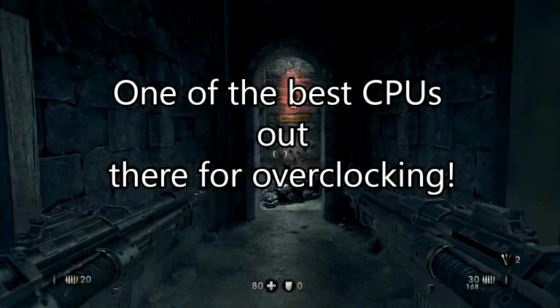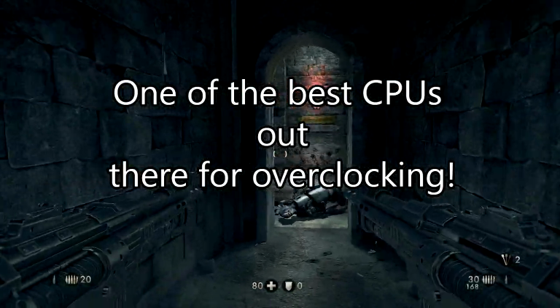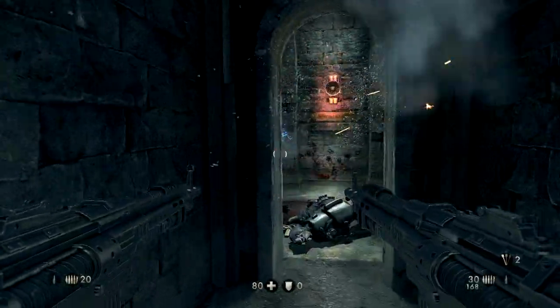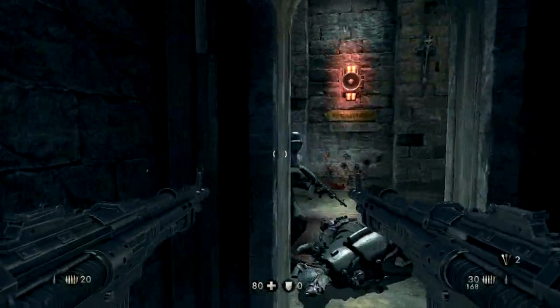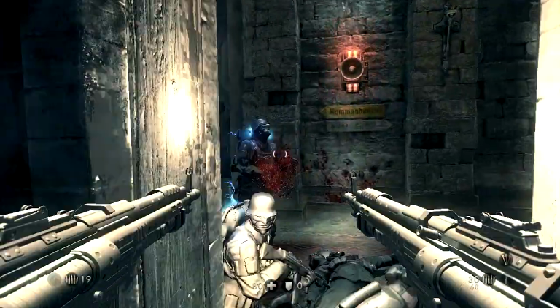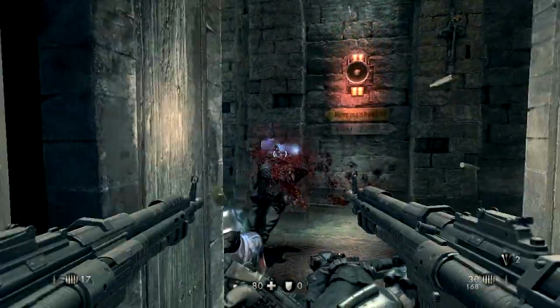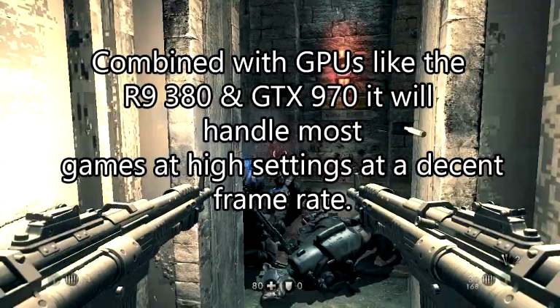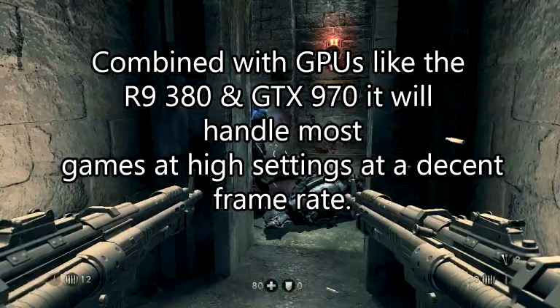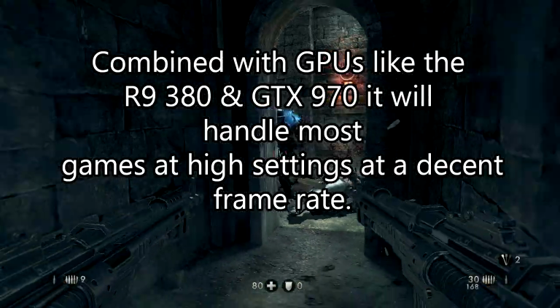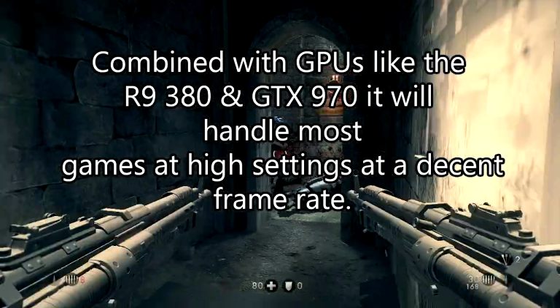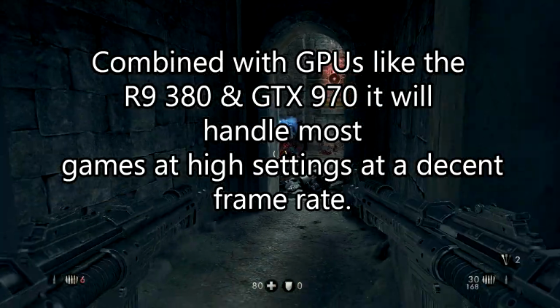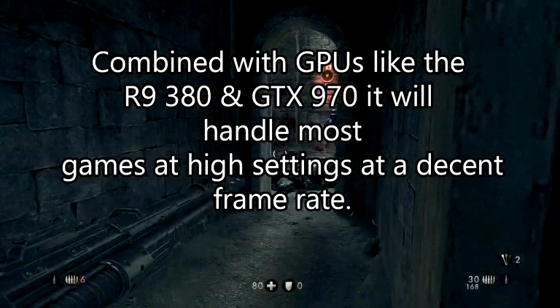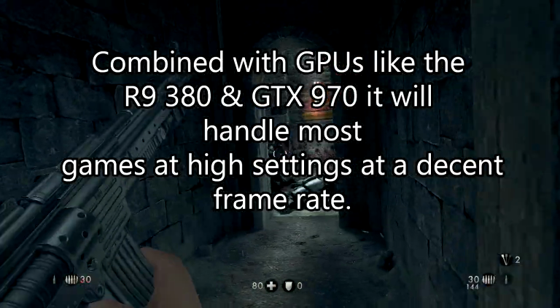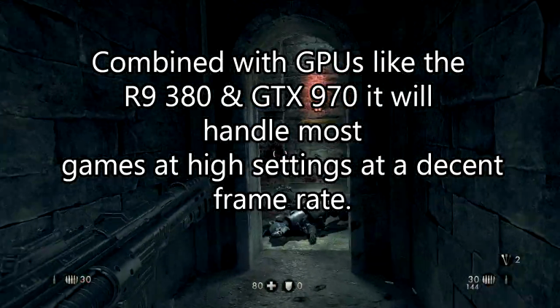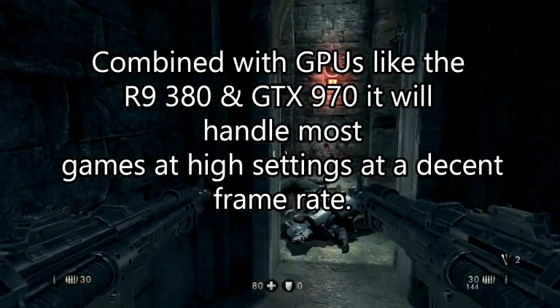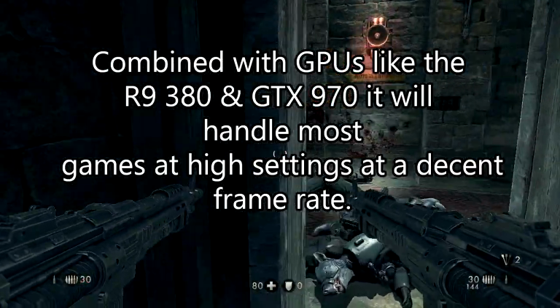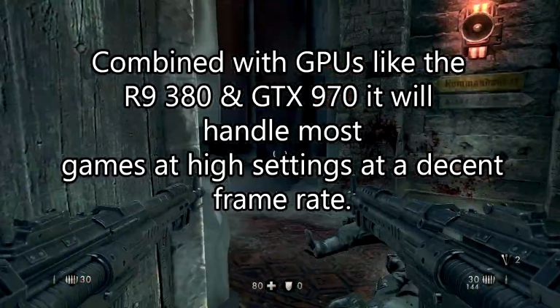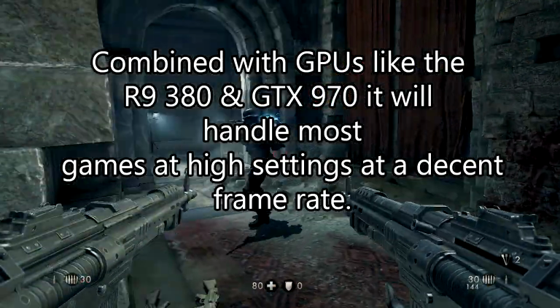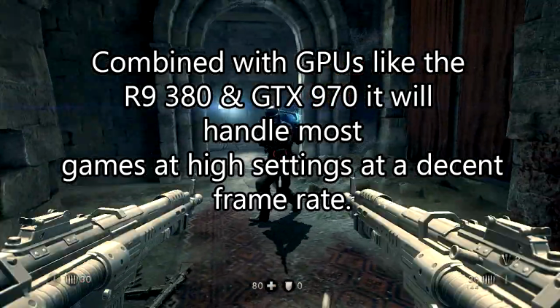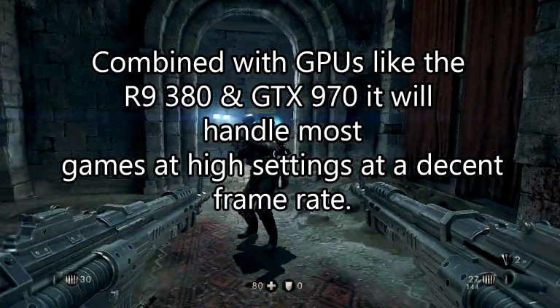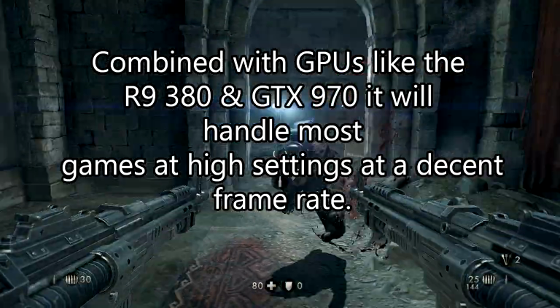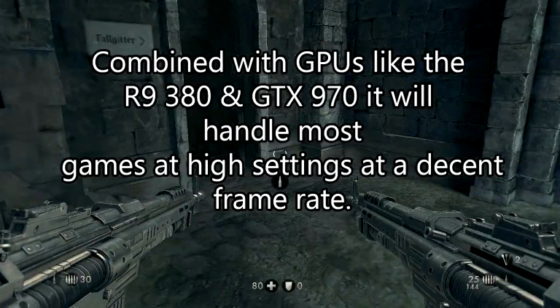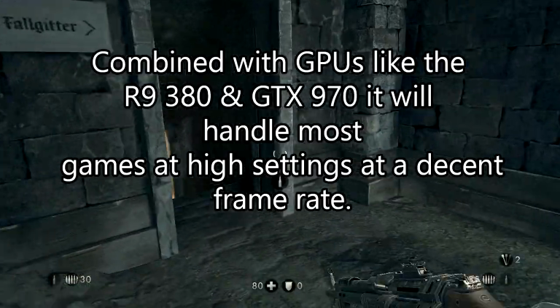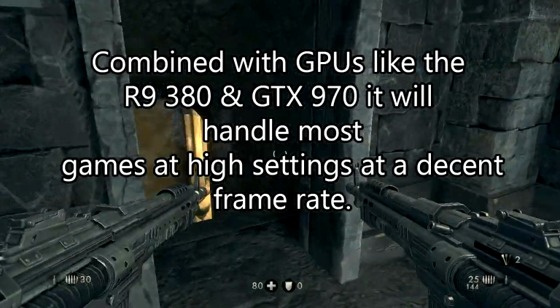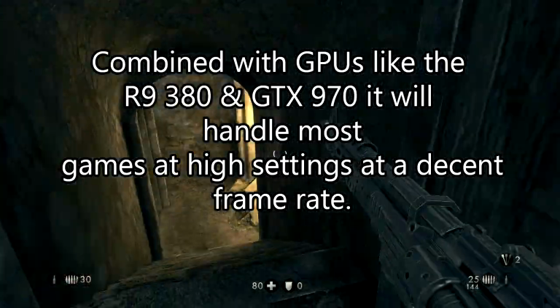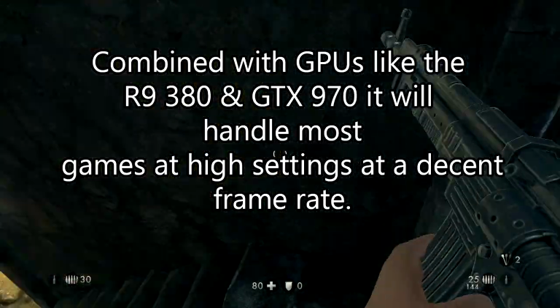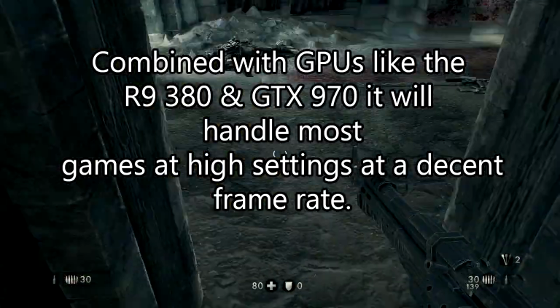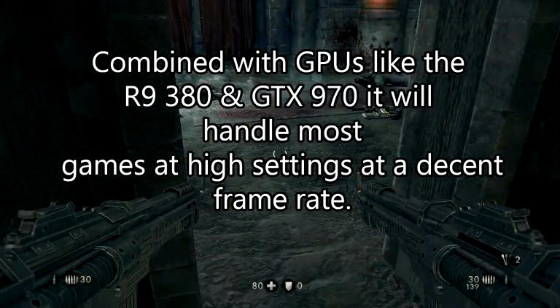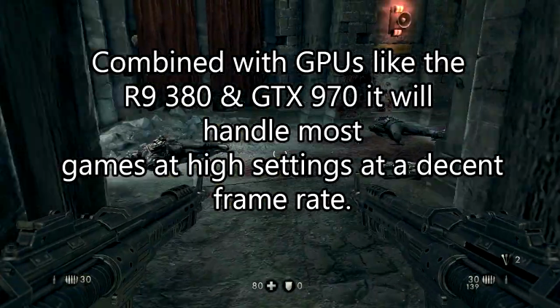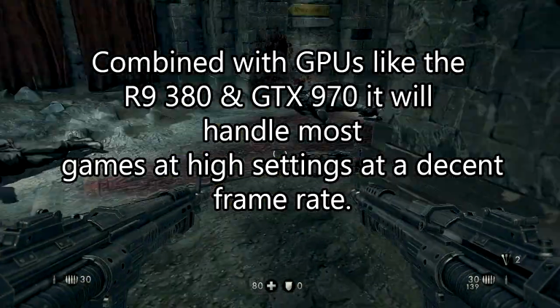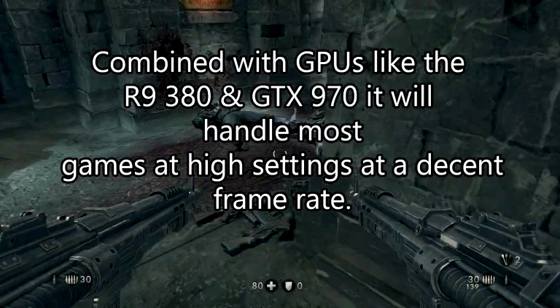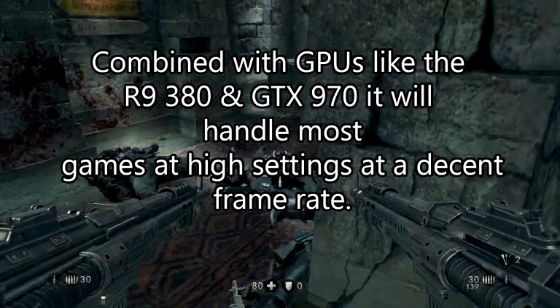With the FX8350 and GPUs like the GTX 970 or the R9 380, you will be able to play most games like Witcher 3 and GTA 5 at high settings at 1080p without a problem with a decent frame rate.